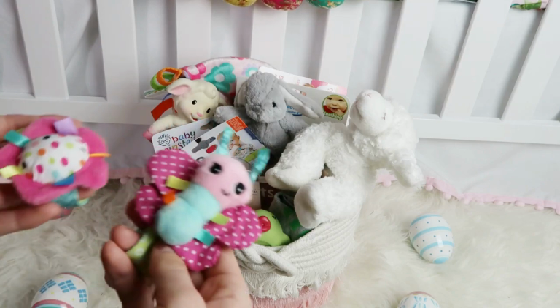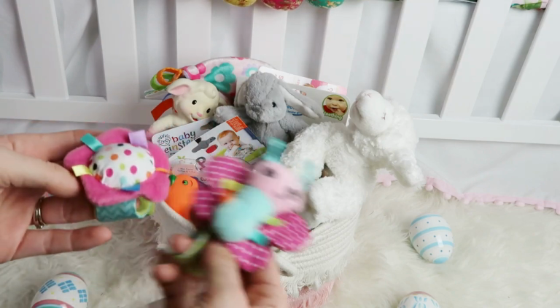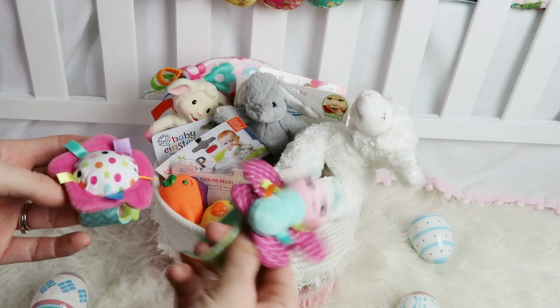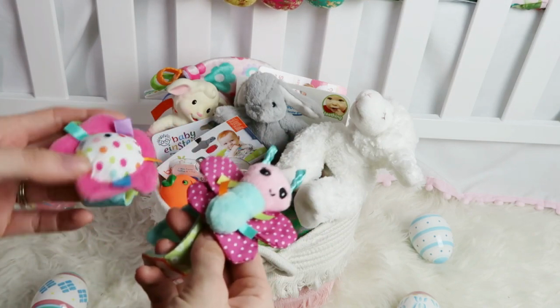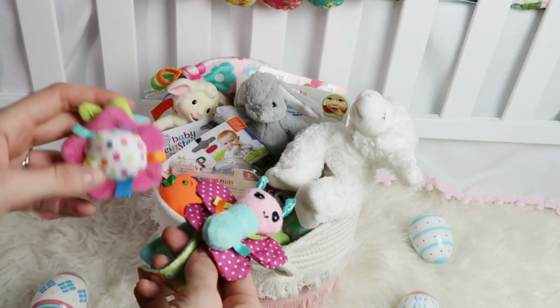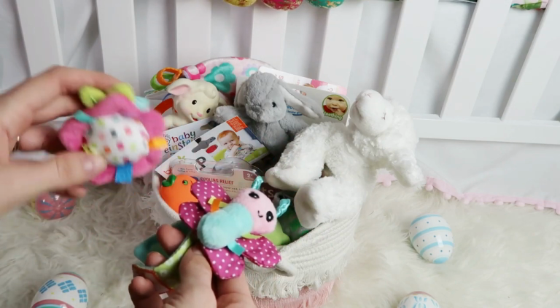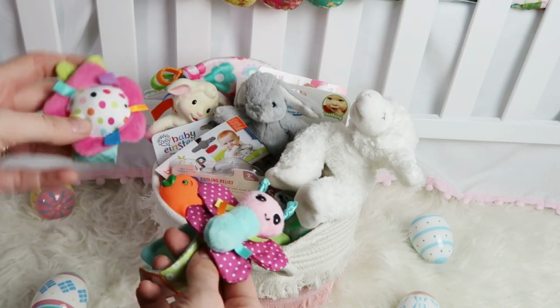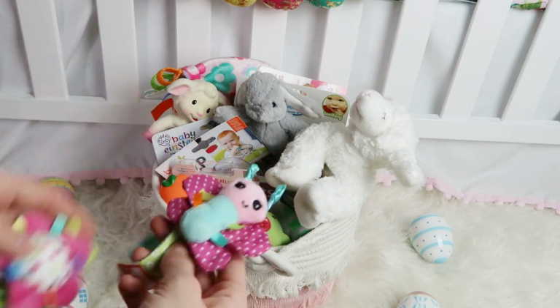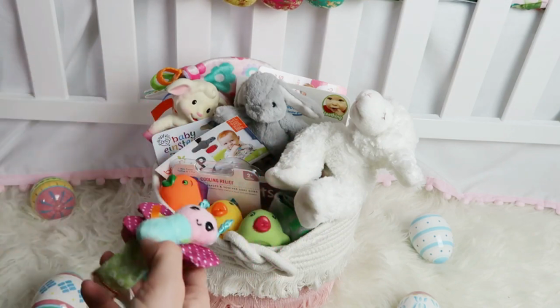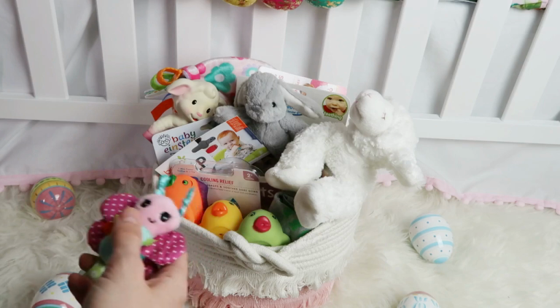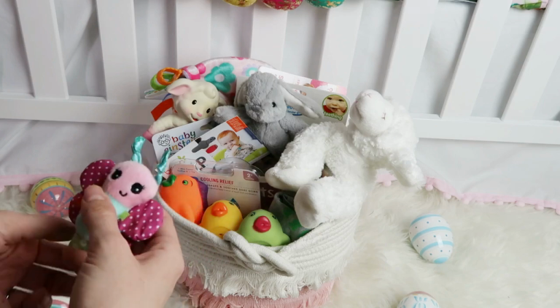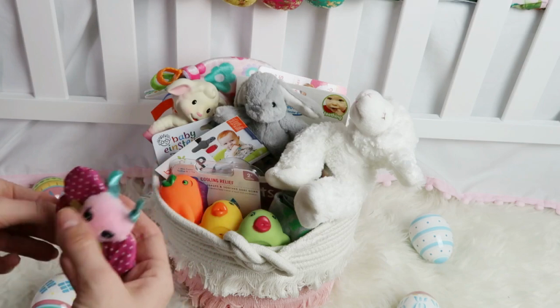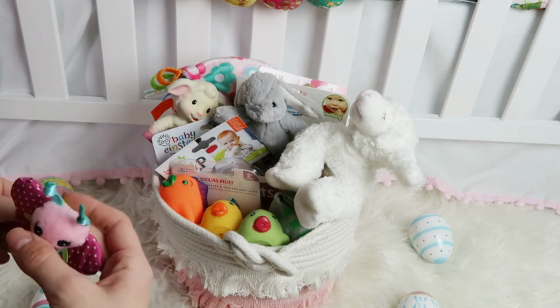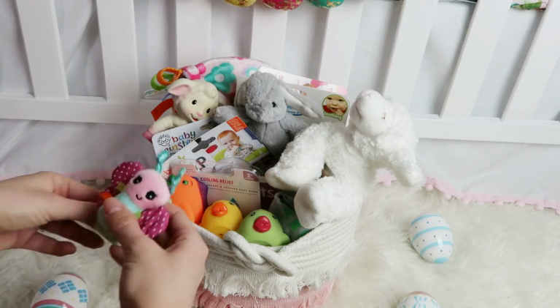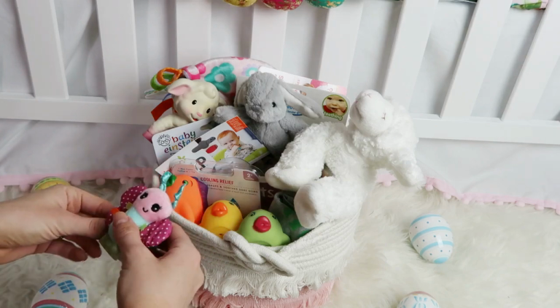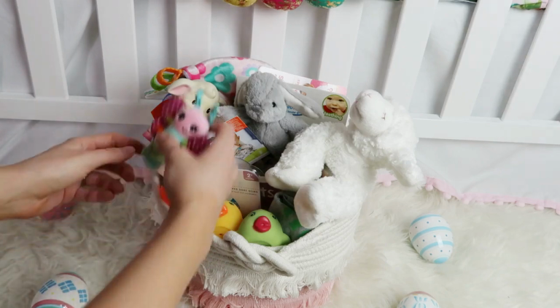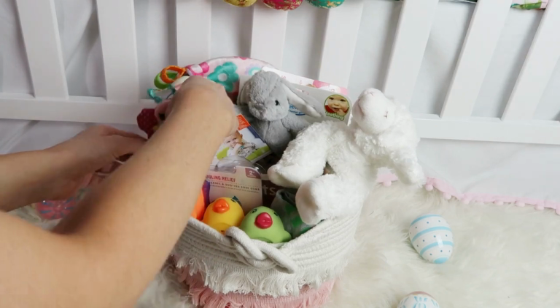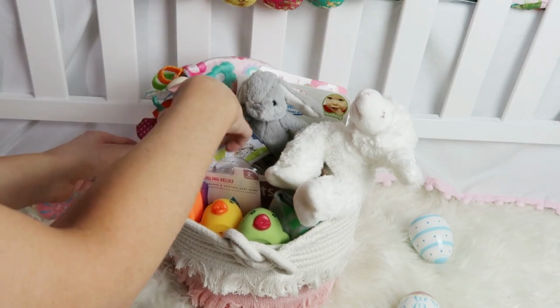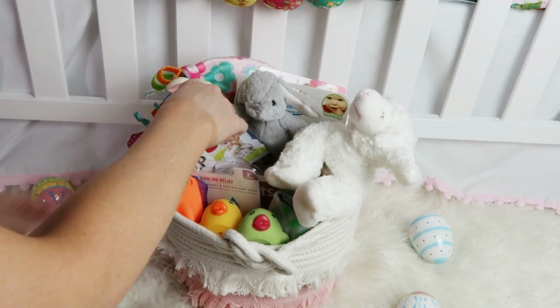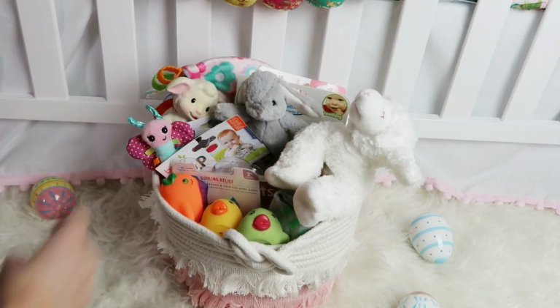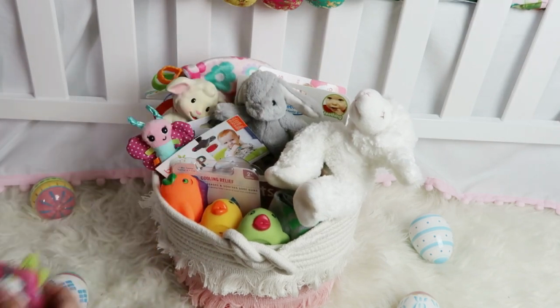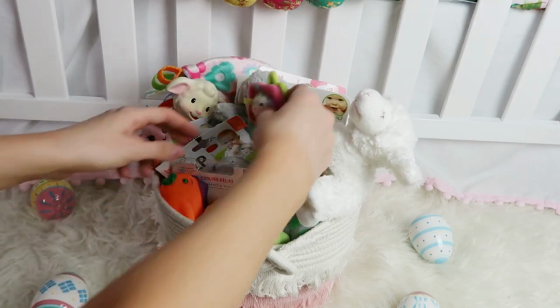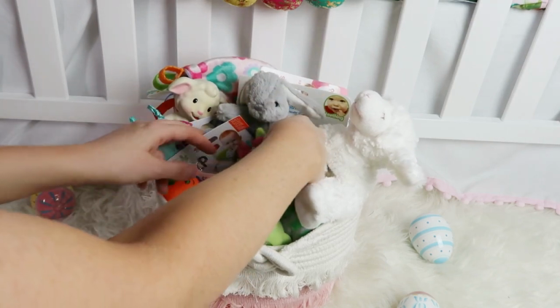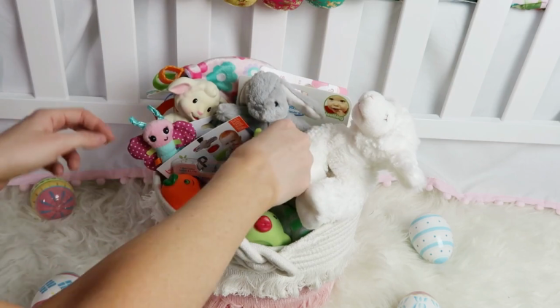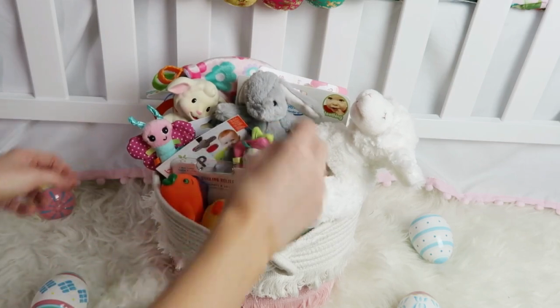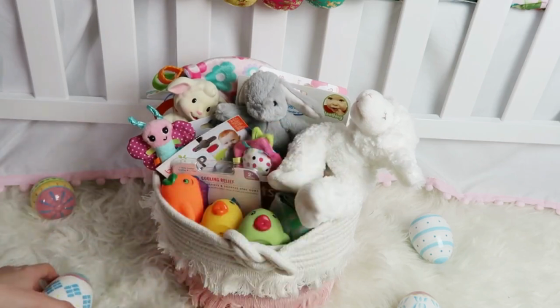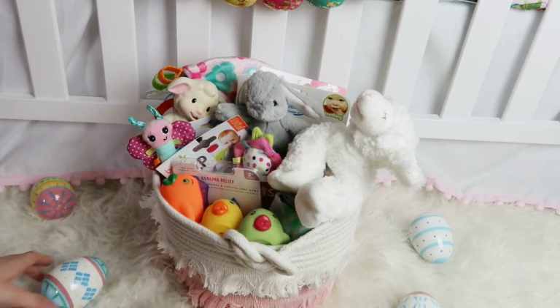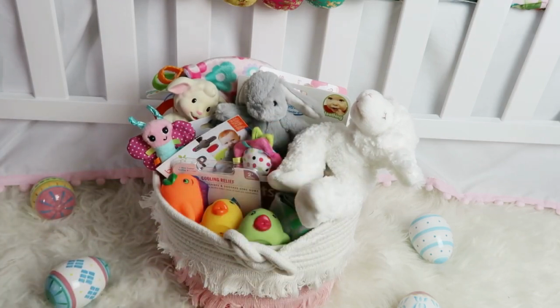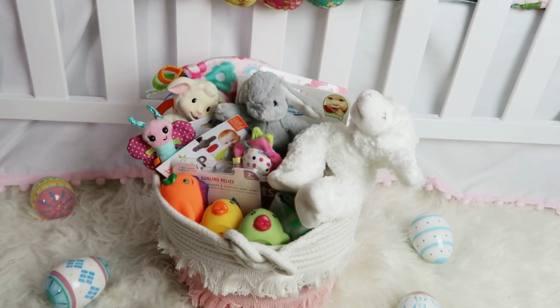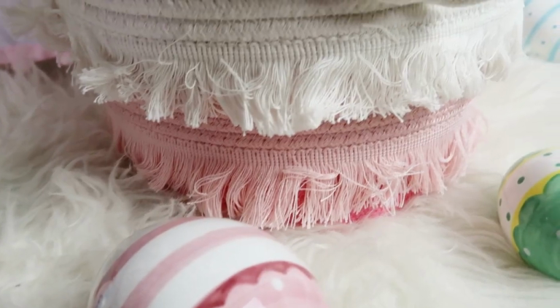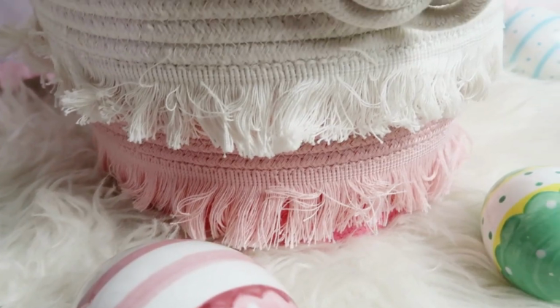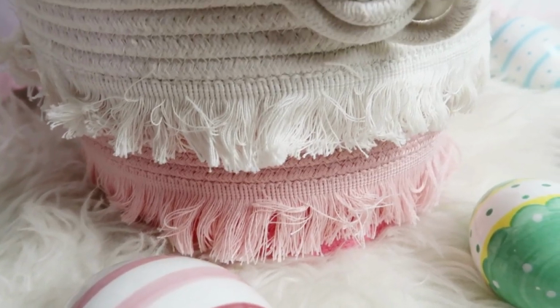Last, I'm going to add these little rattles — these can actually go on her feet or her hands, and she can shake them as they're attached to her. I thought these are really cute!